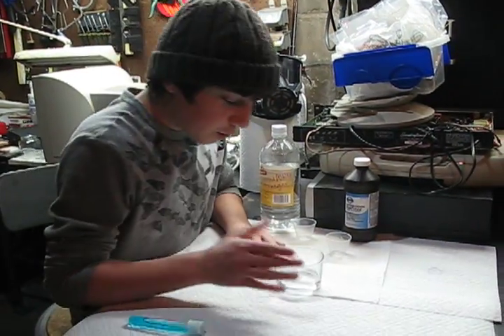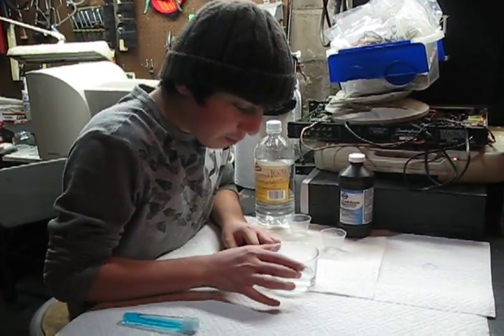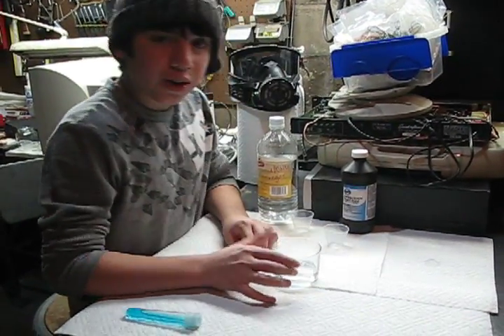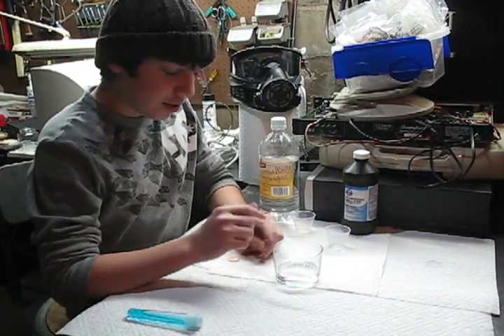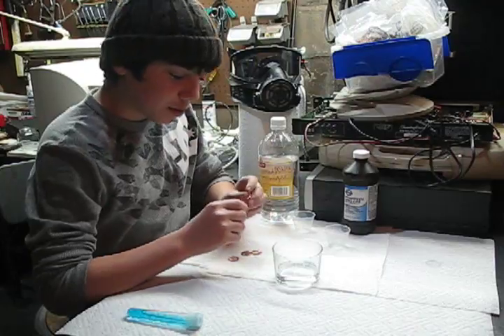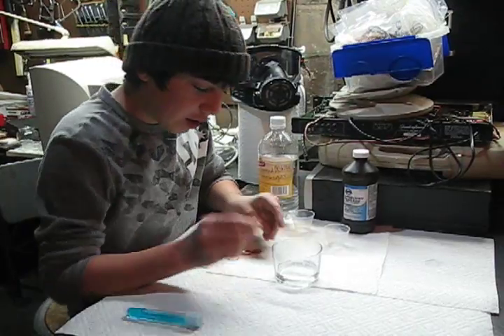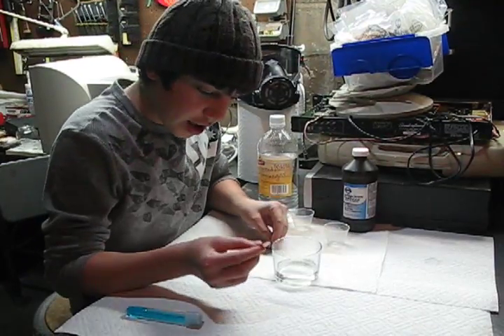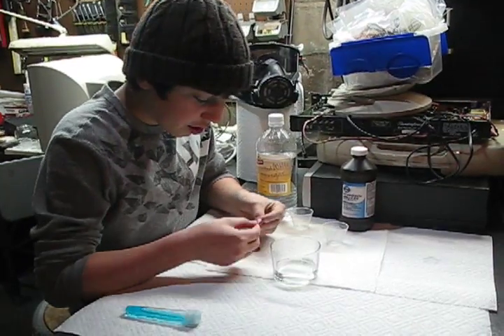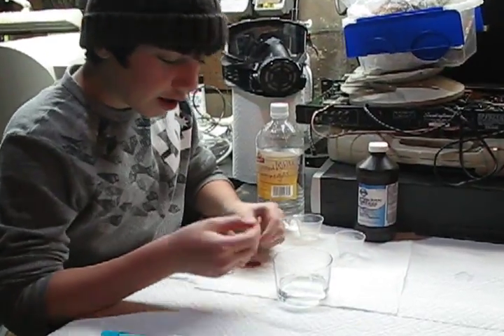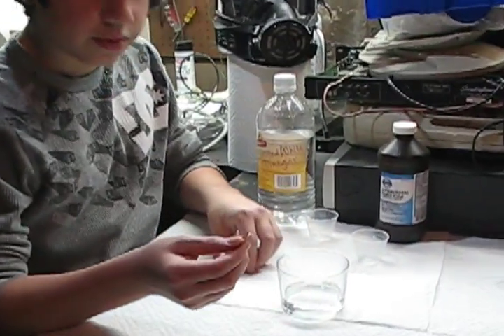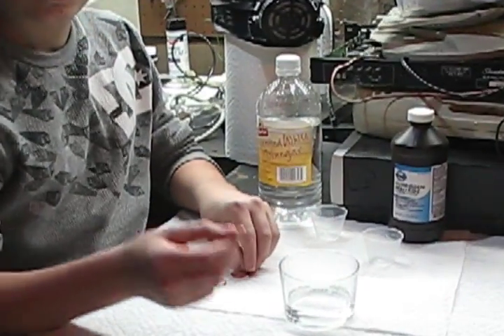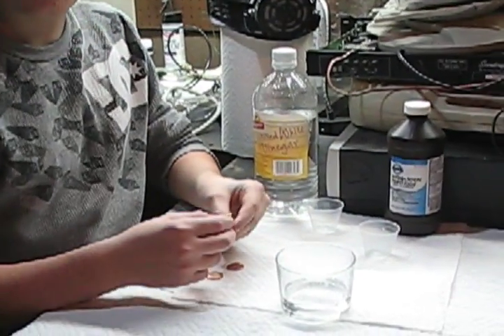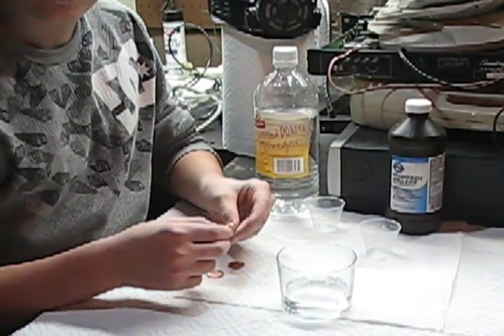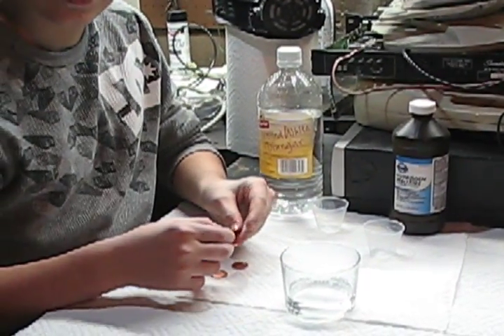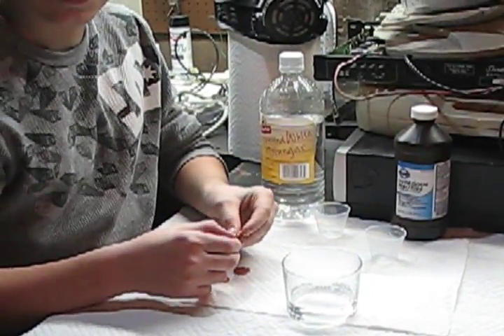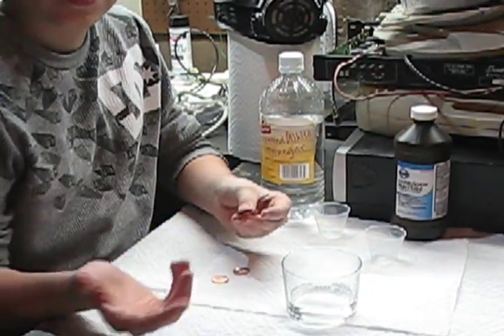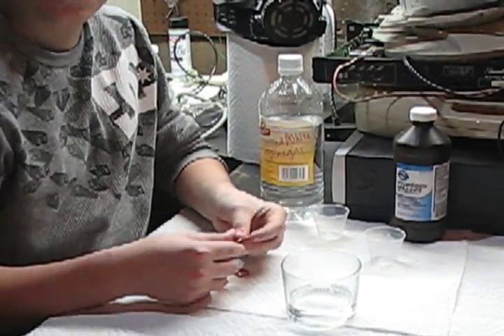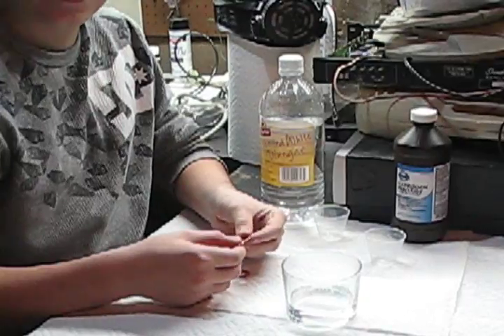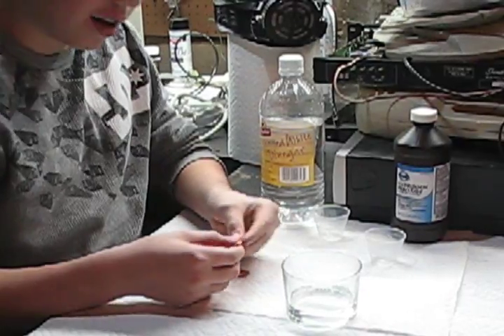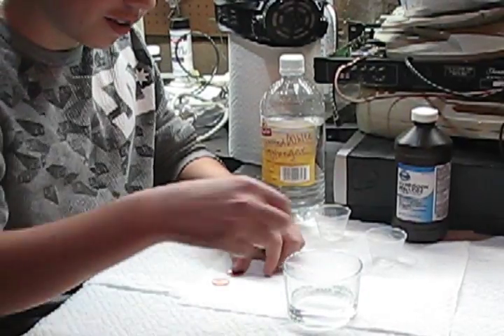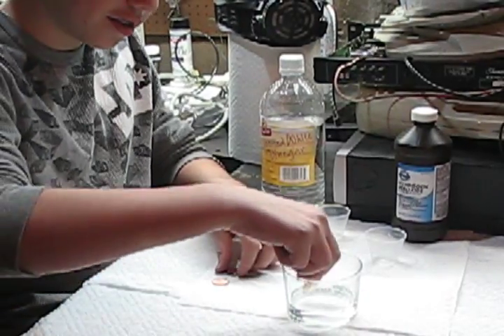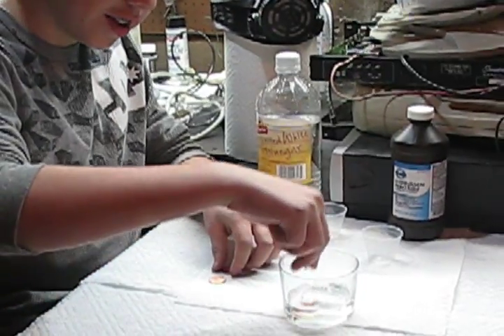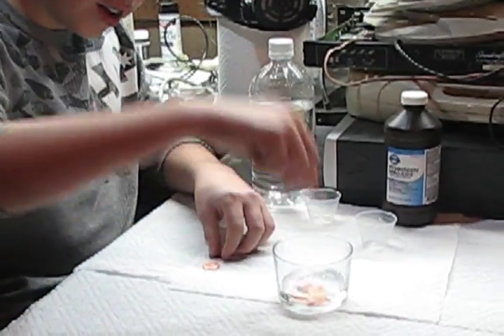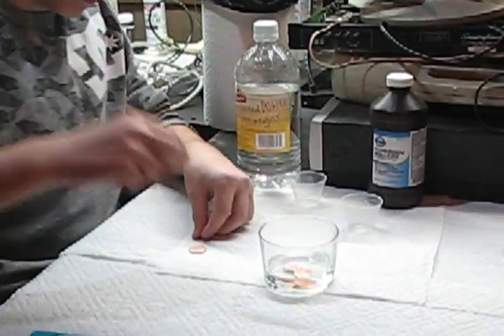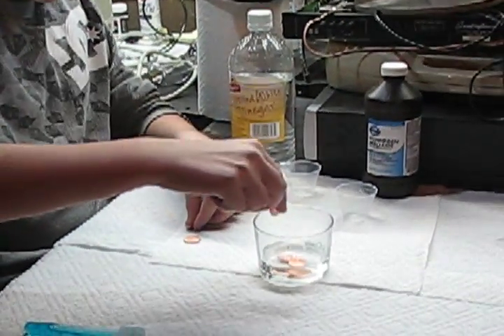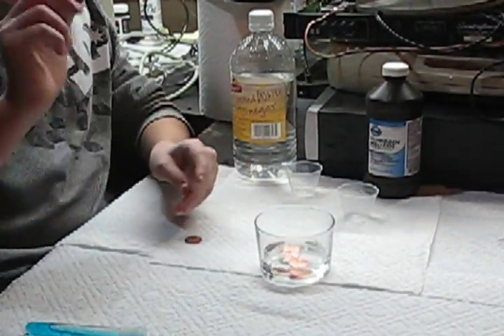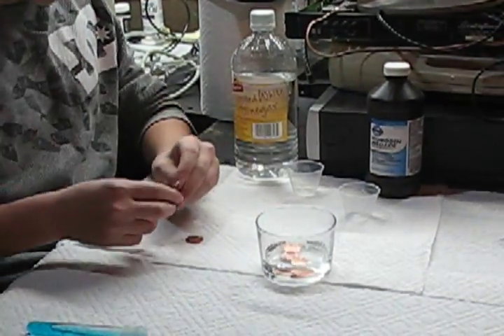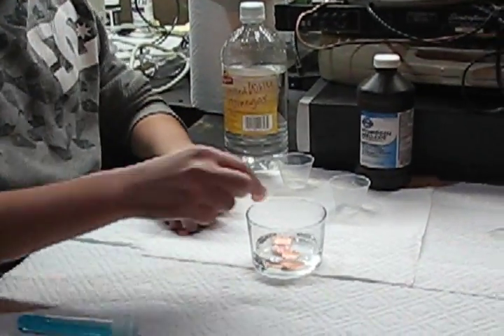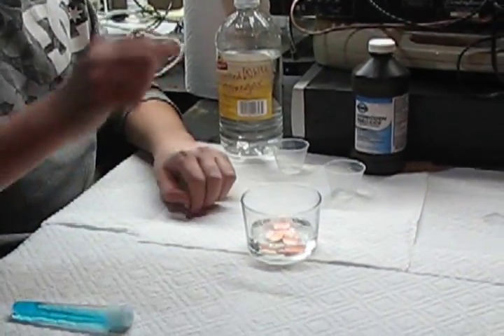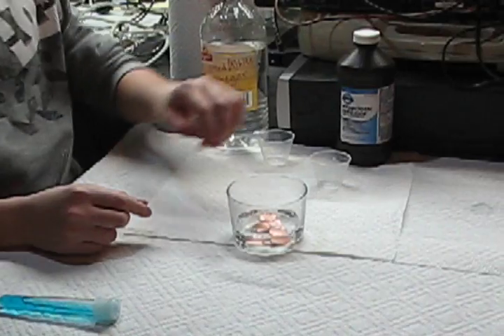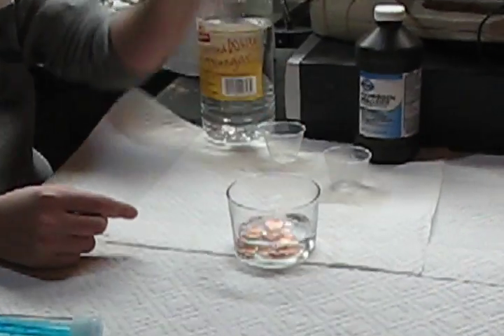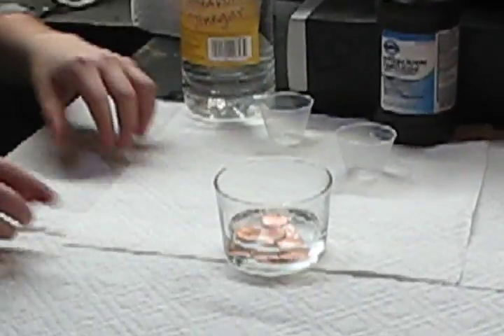We've boiled it in the microwave, and now we're going to drop in the pennies — 5 pennies. Oh, it's hot. Be careful.